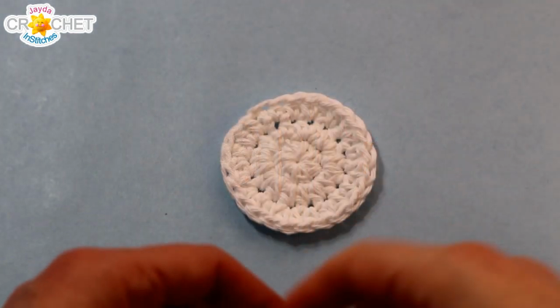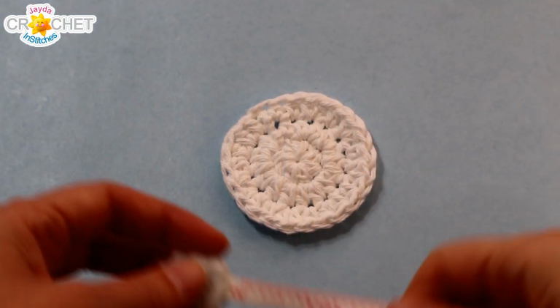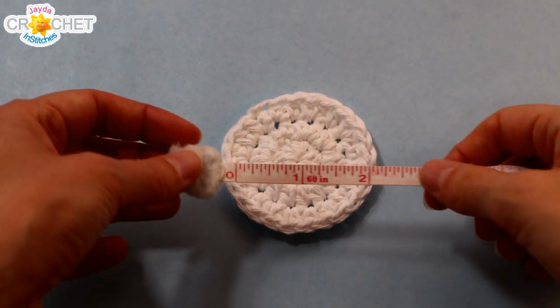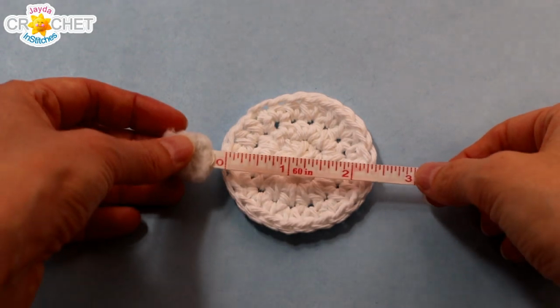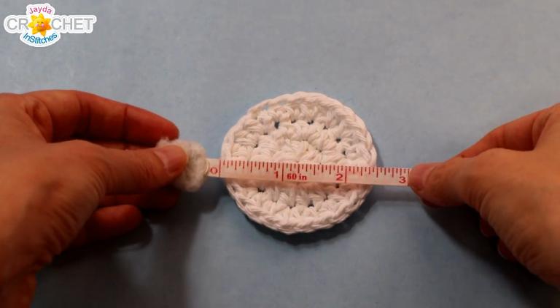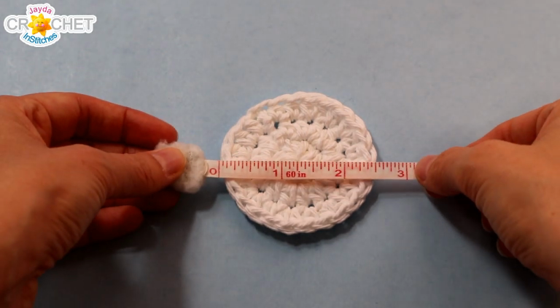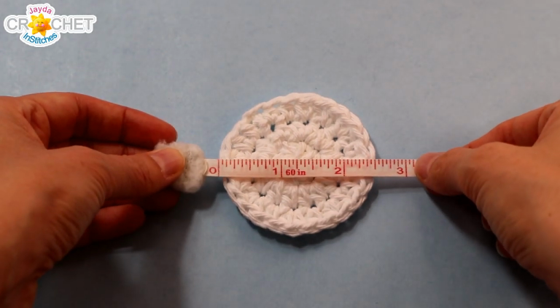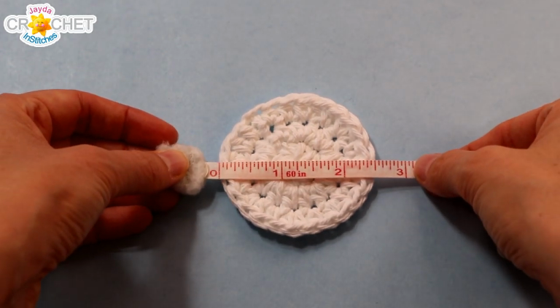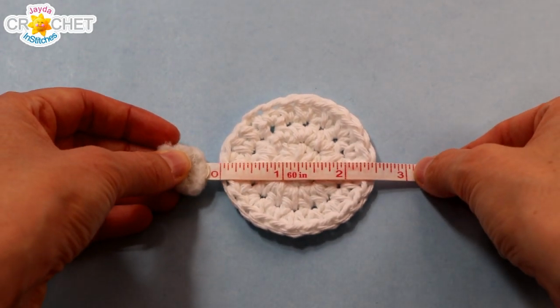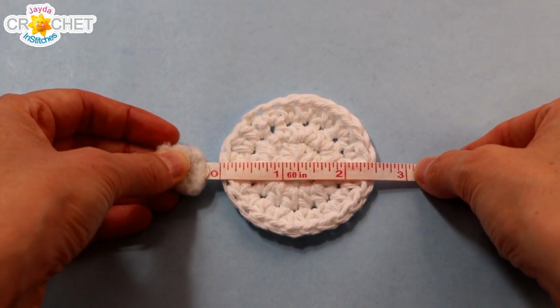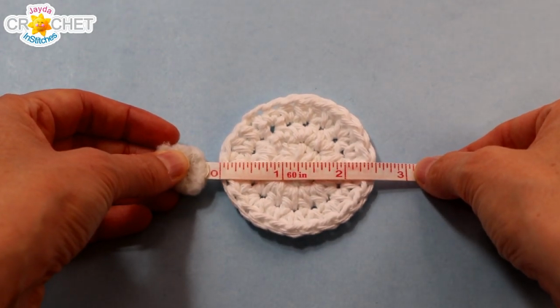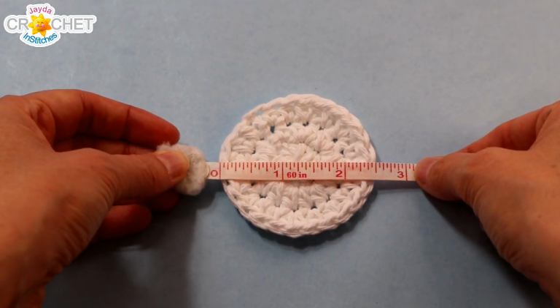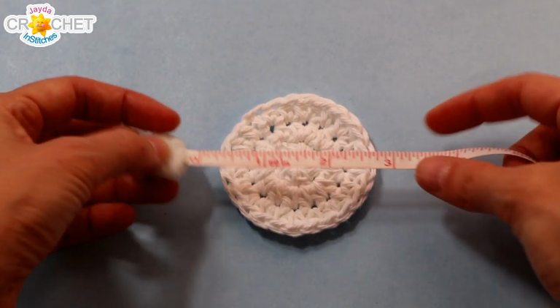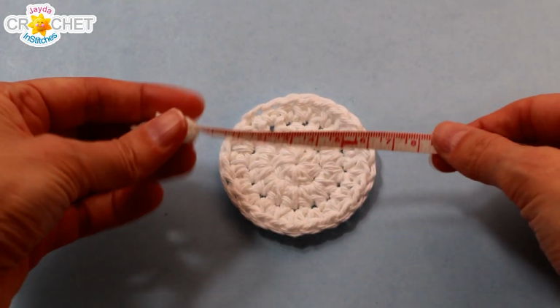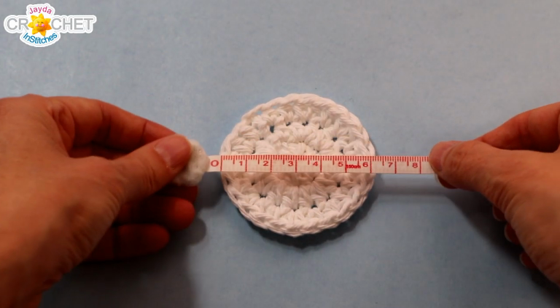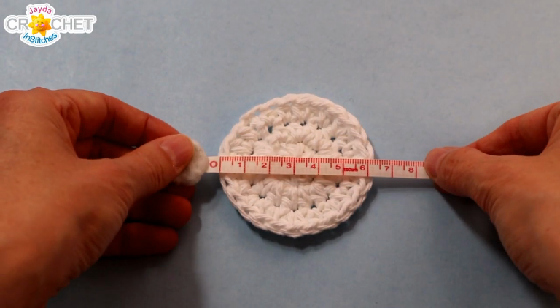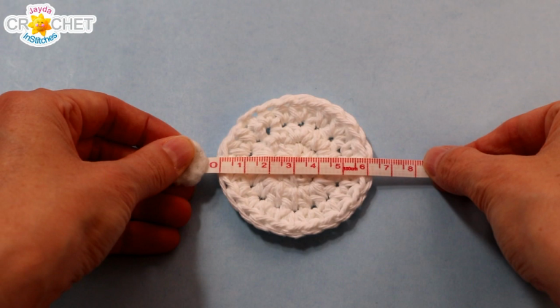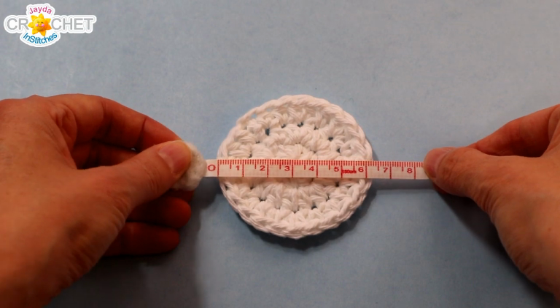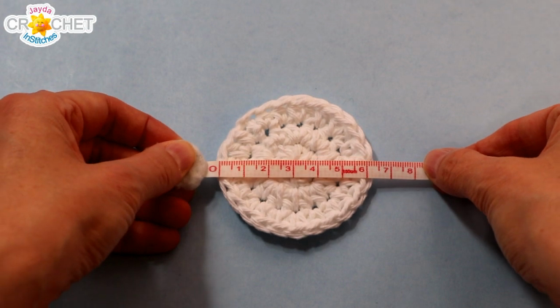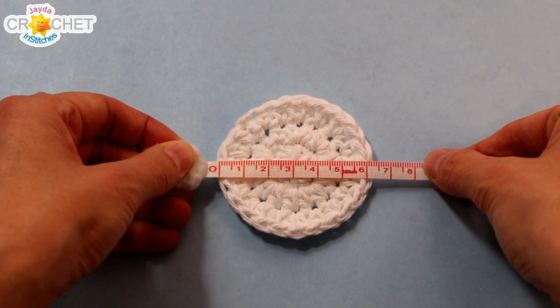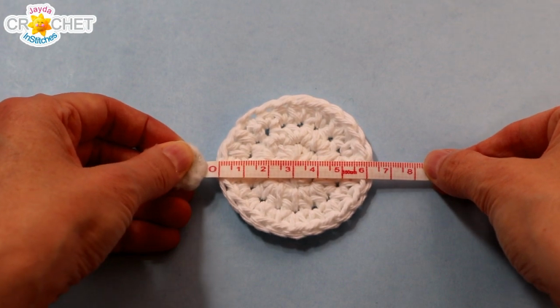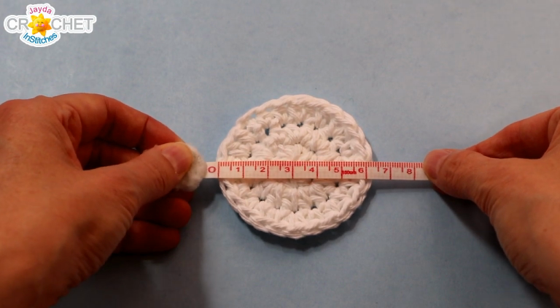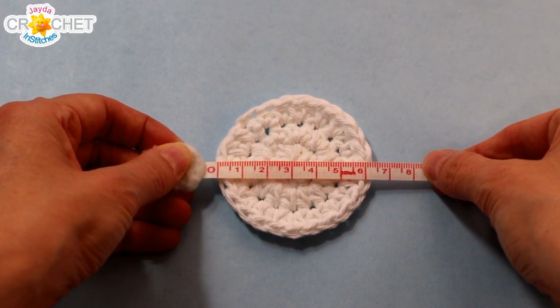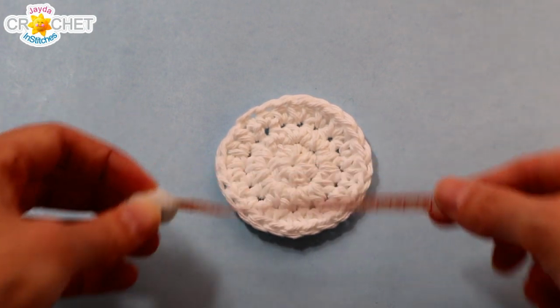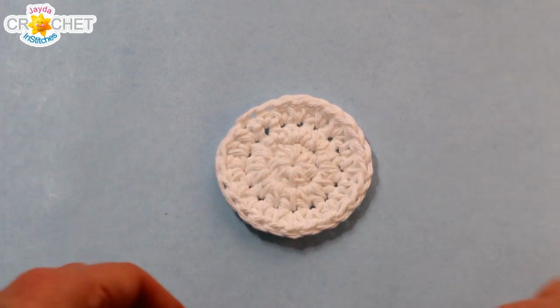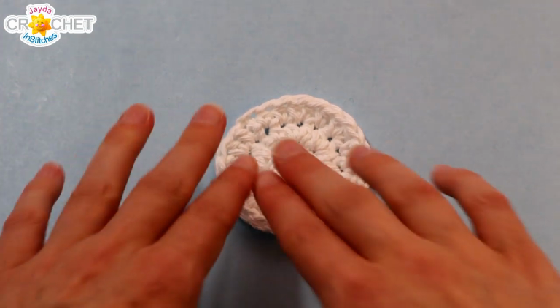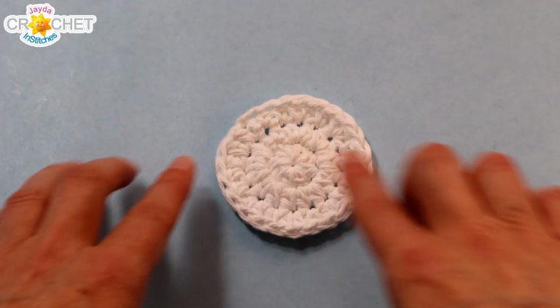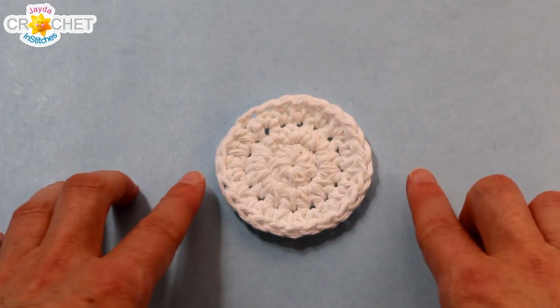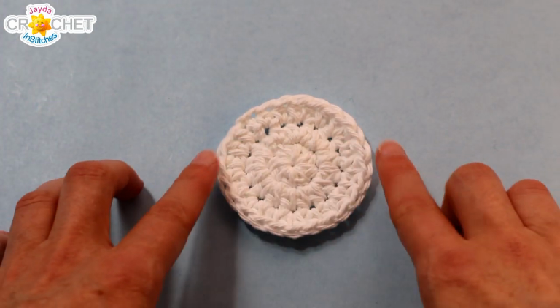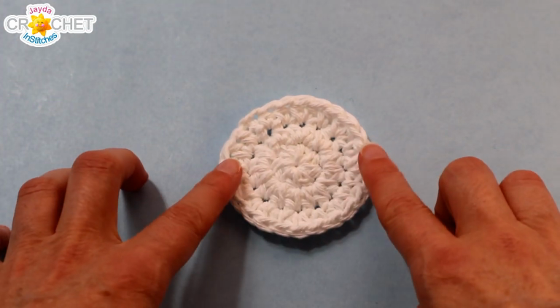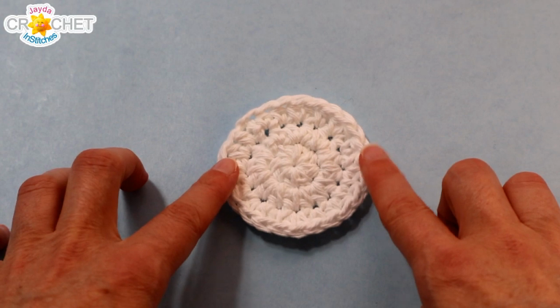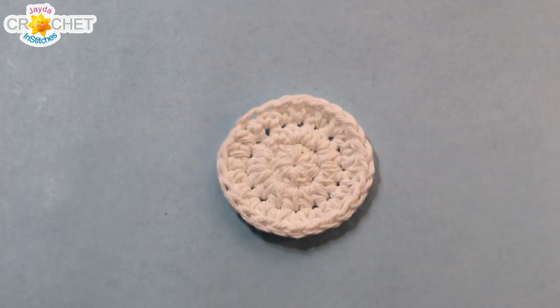Our little car coasters are approximately two and a half inches in diameter, or about six to six and a half centimeters. That's the measurement you're going for all the way across.